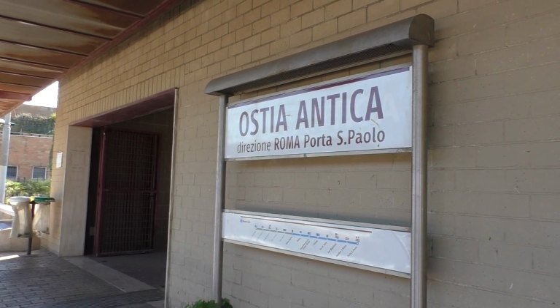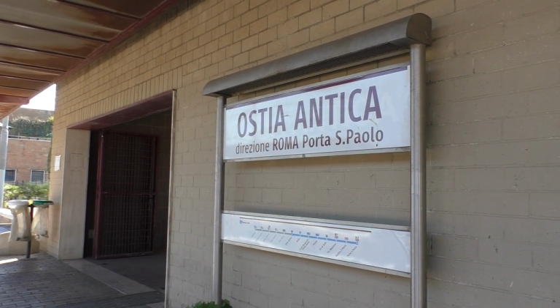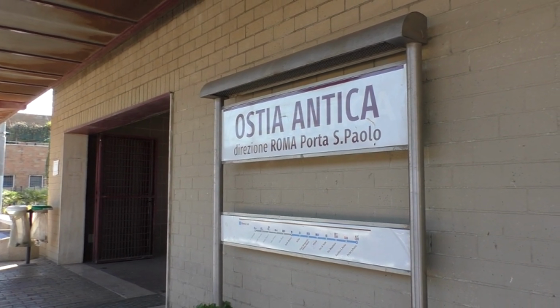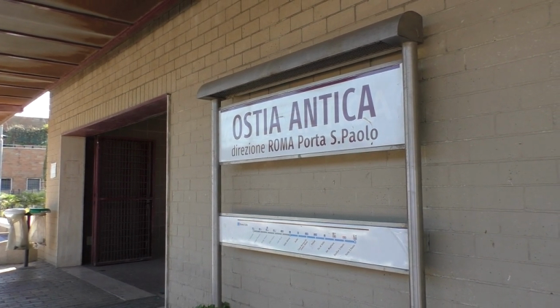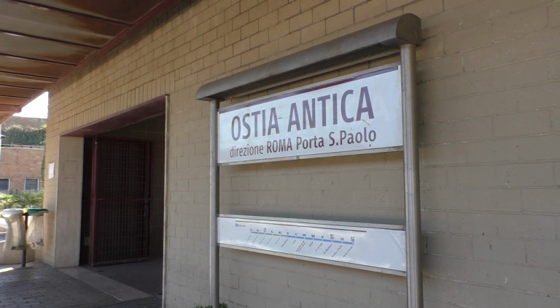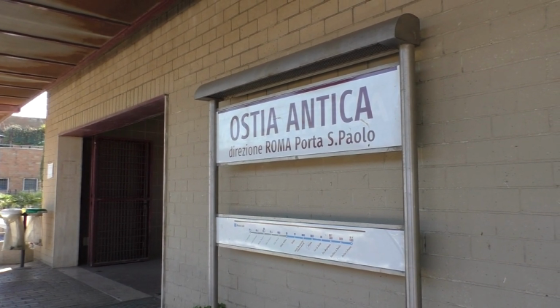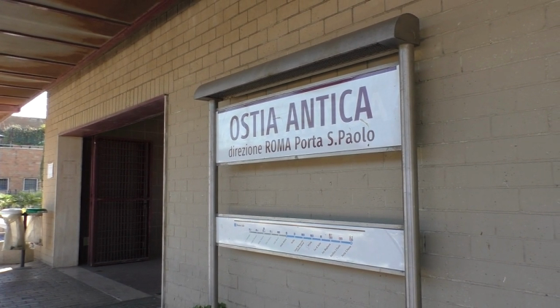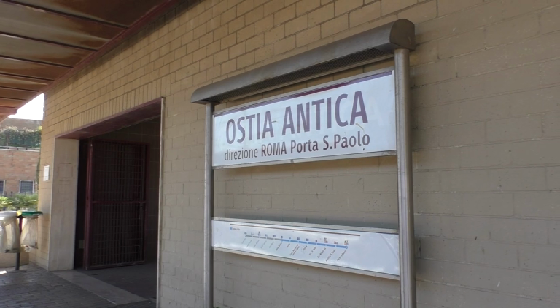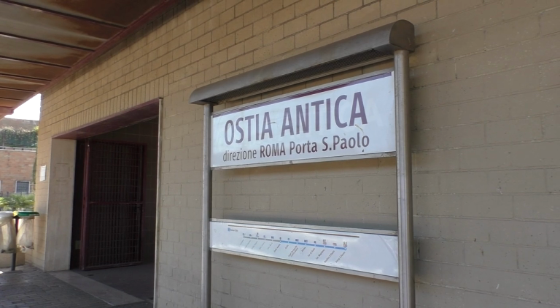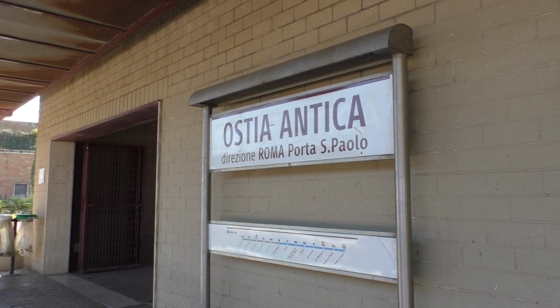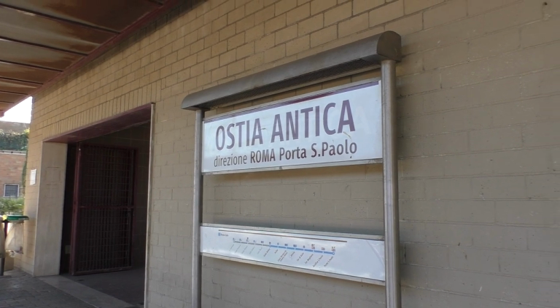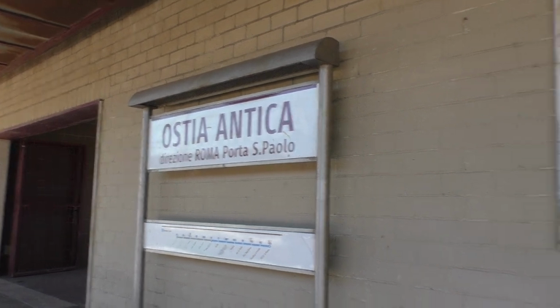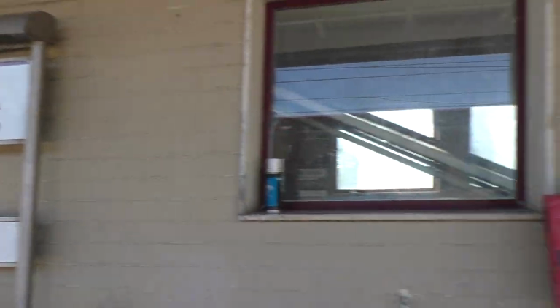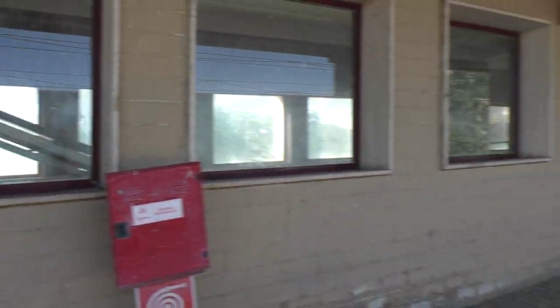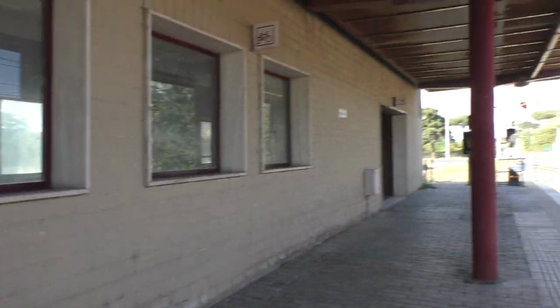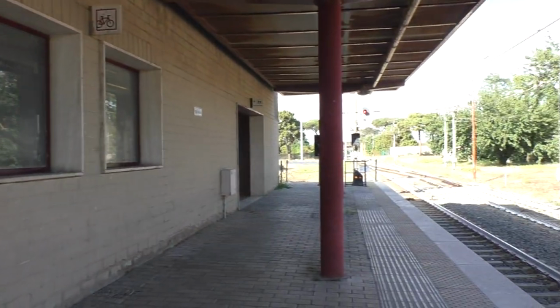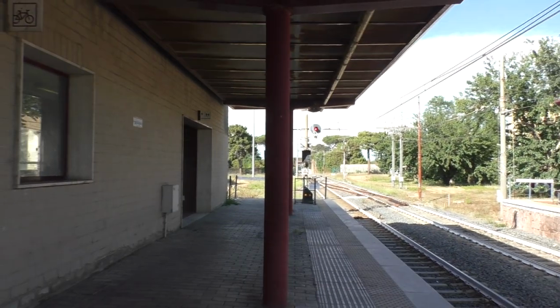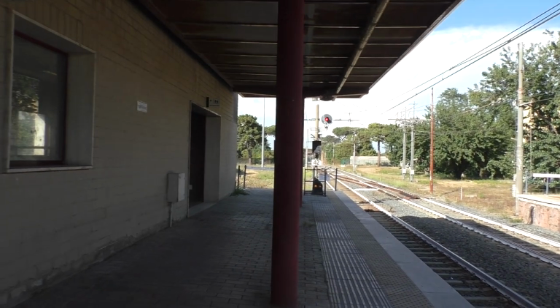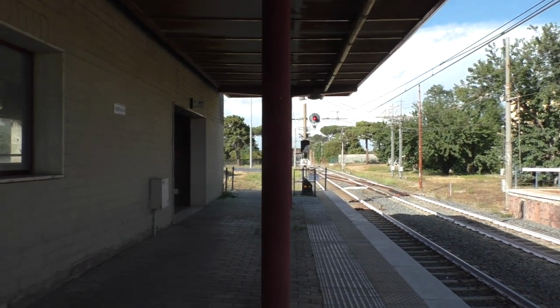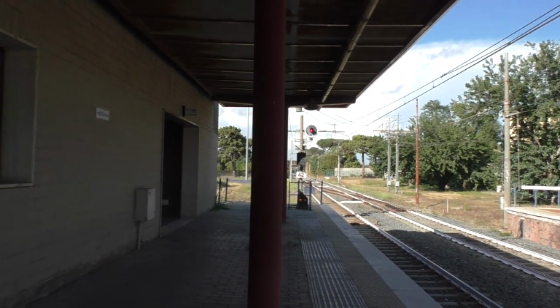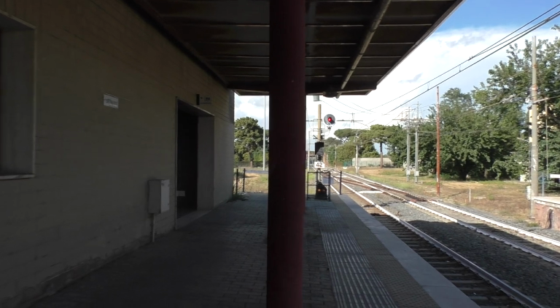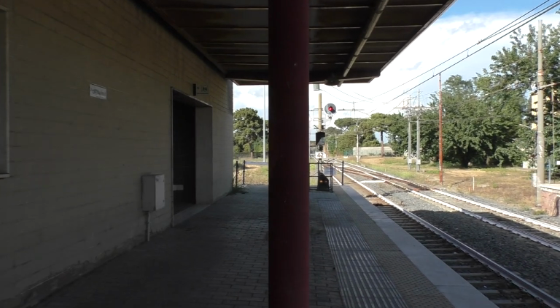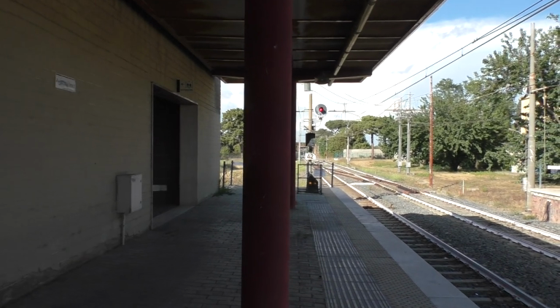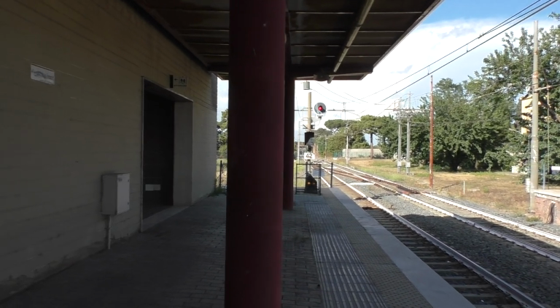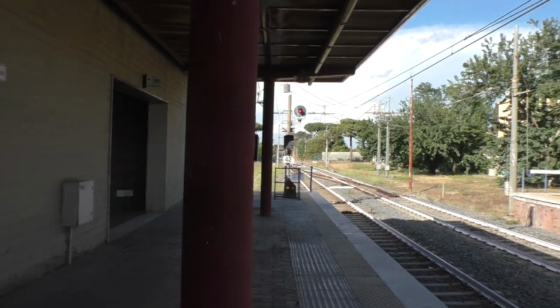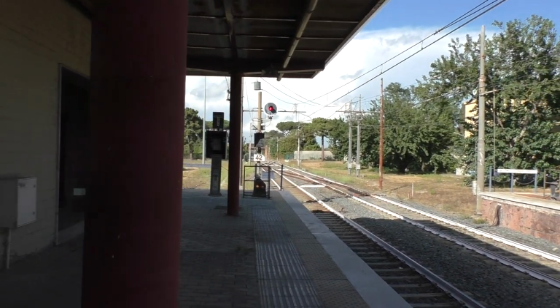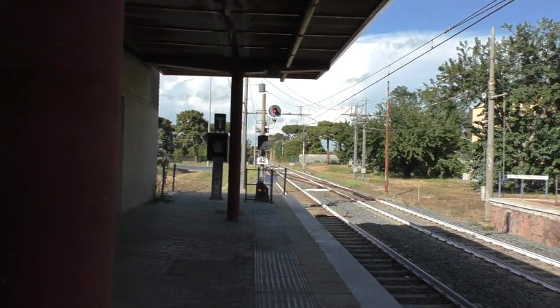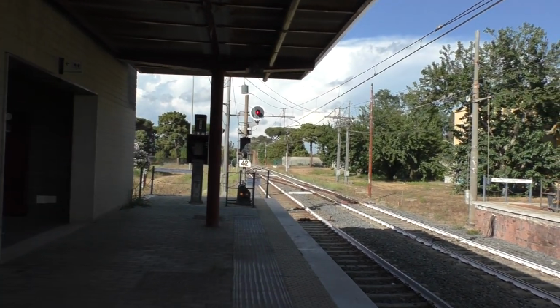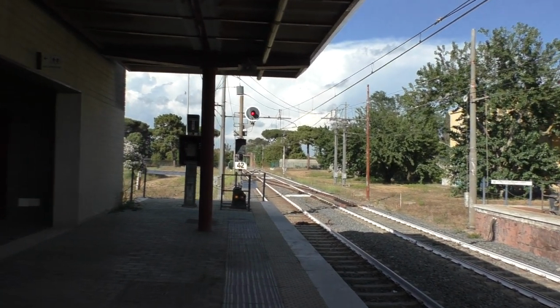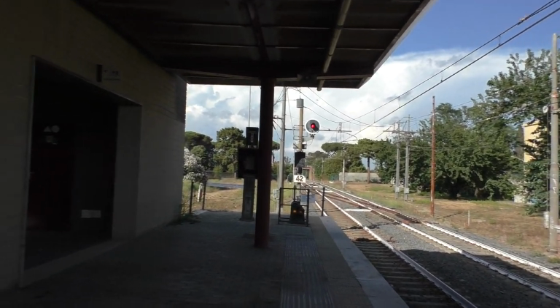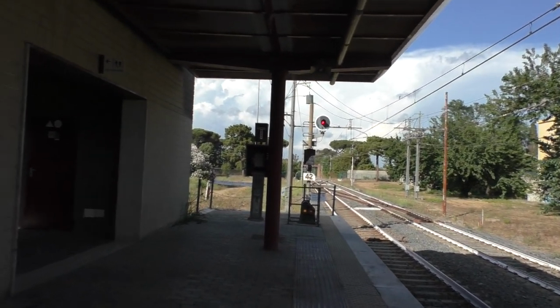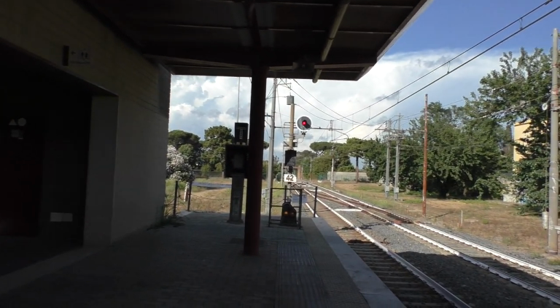All right, we're here in Ostia Antica — I know I said that wrong, but whatever — in Rome, Italy. And we're going to do a subway elevator.